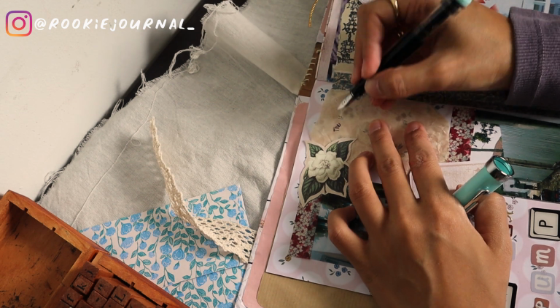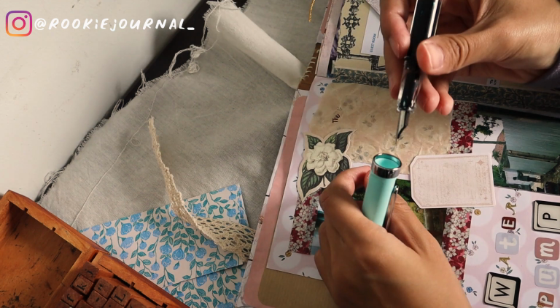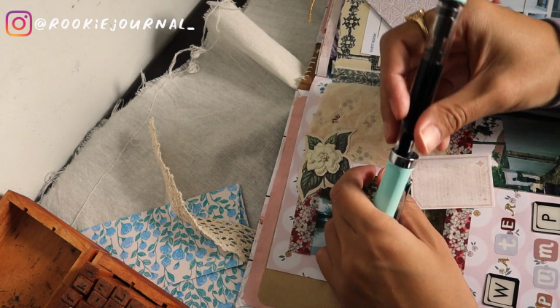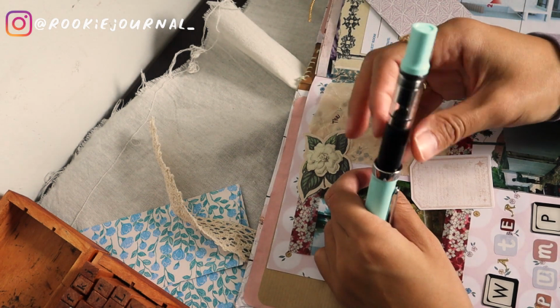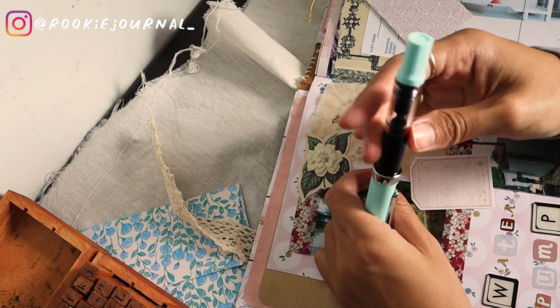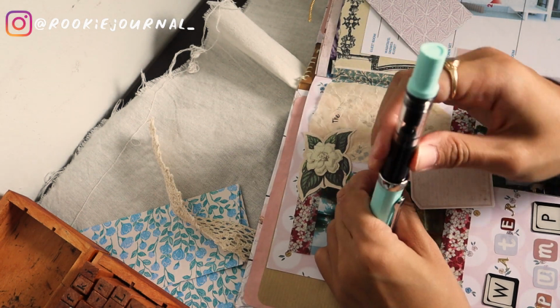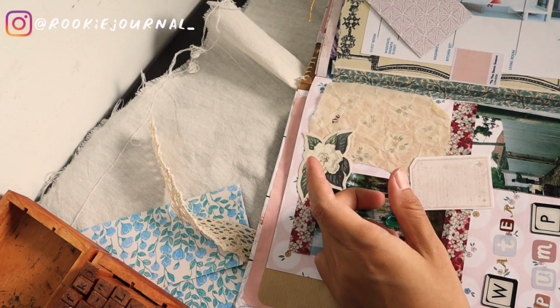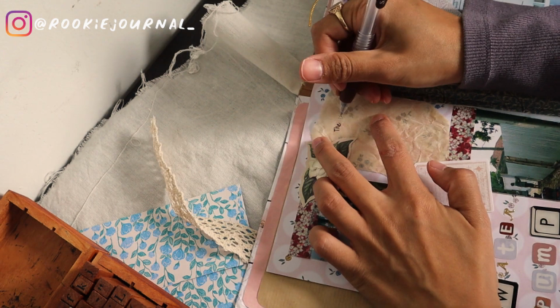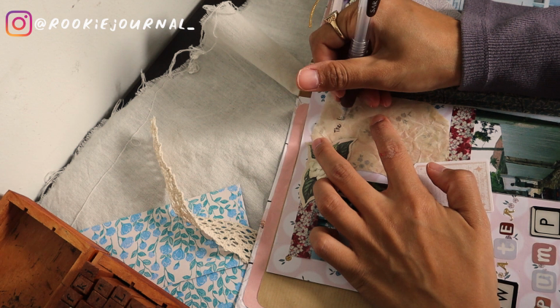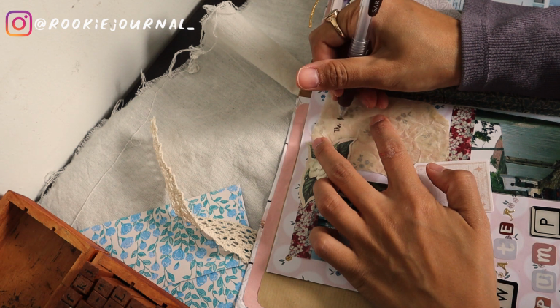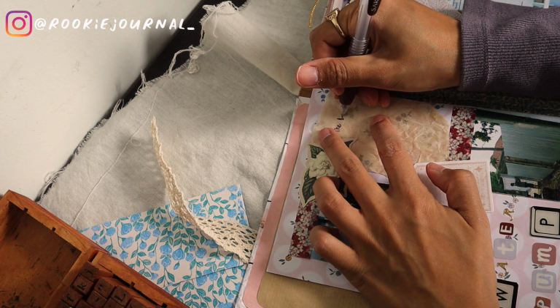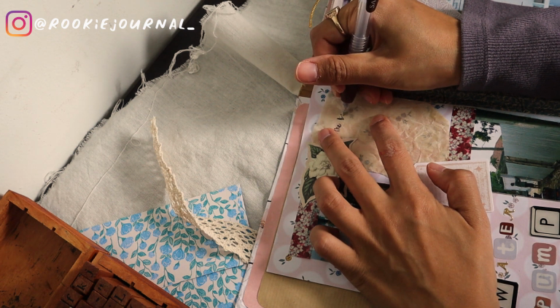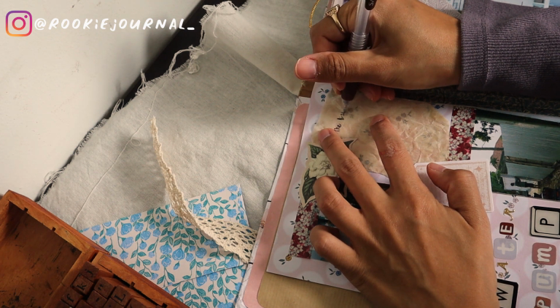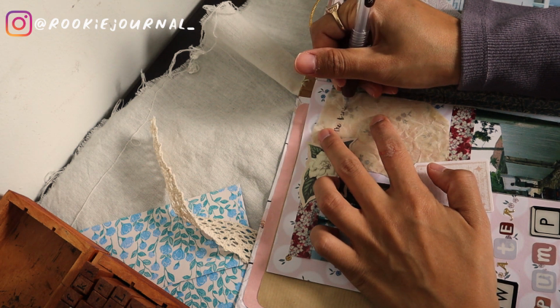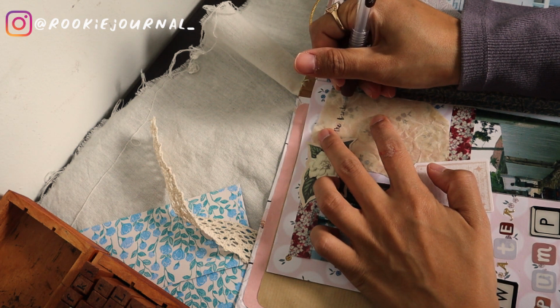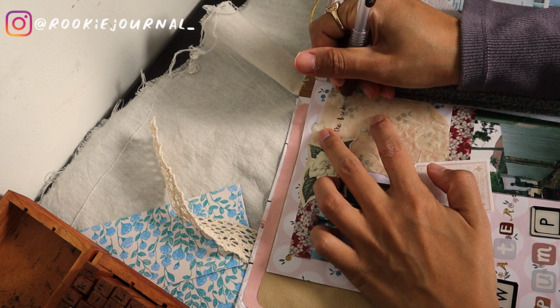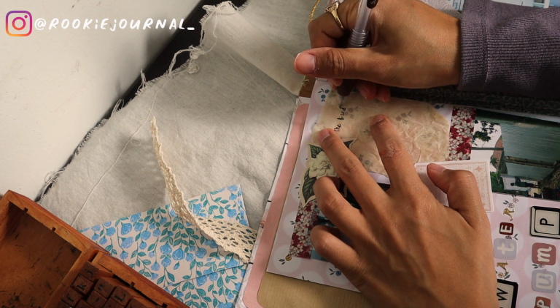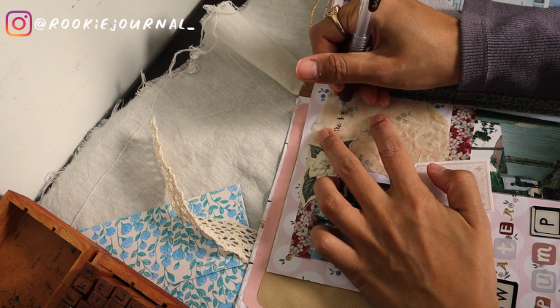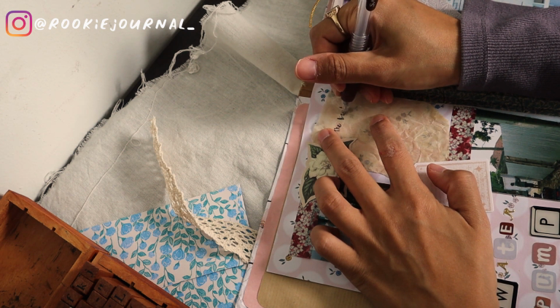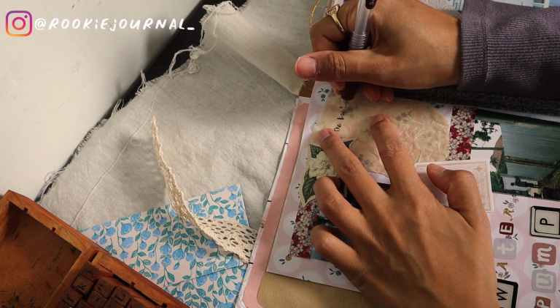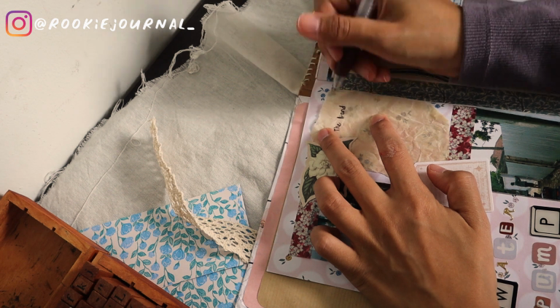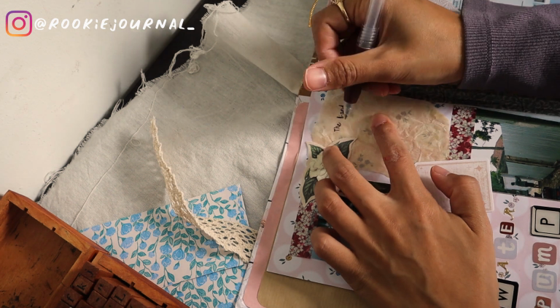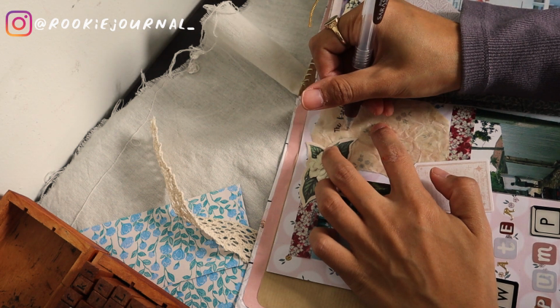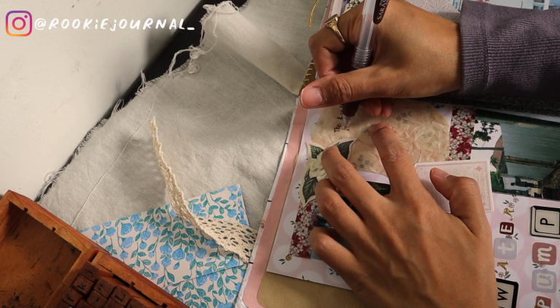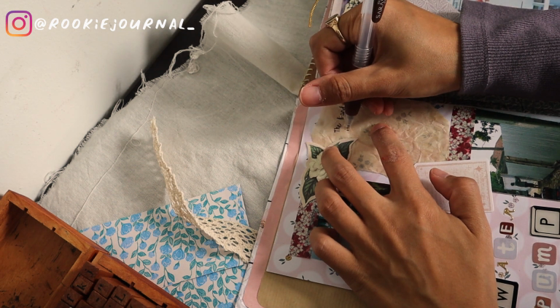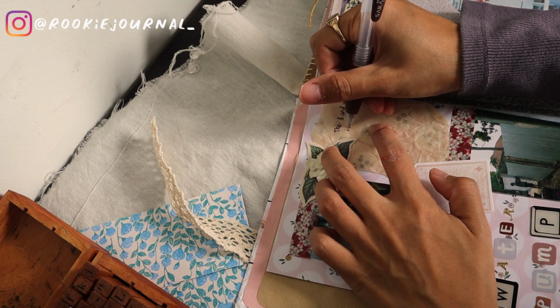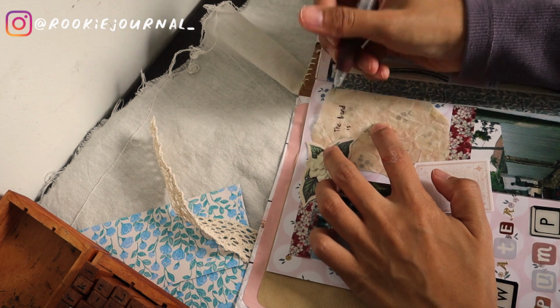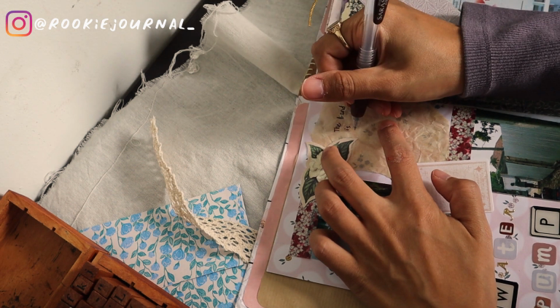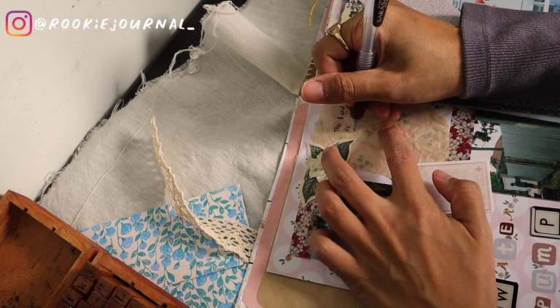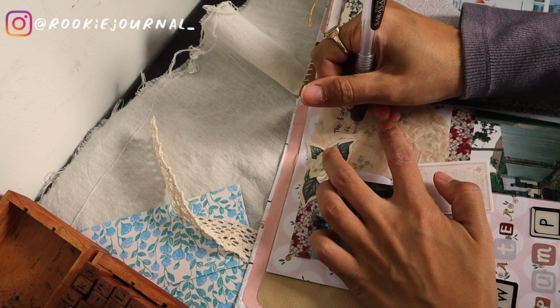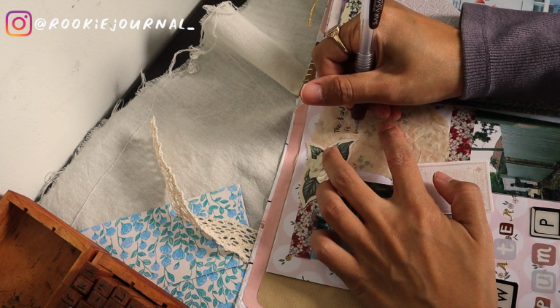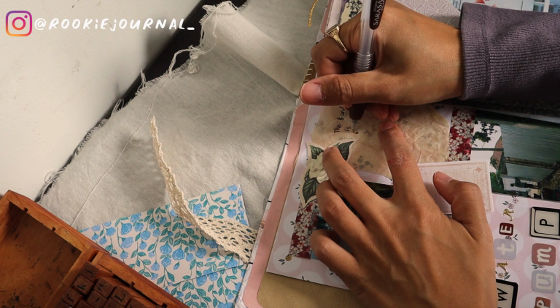I love the look of the paper, but I just didn't know it would be a pain to write on. It's okay though — I managed to slowly get the ink out from the pen to the paper.